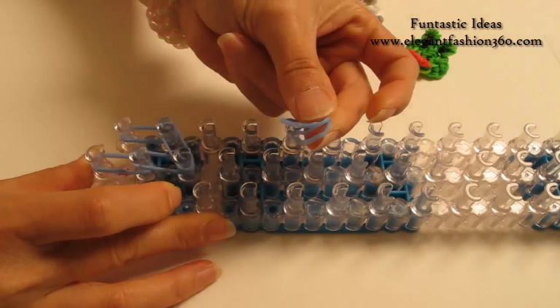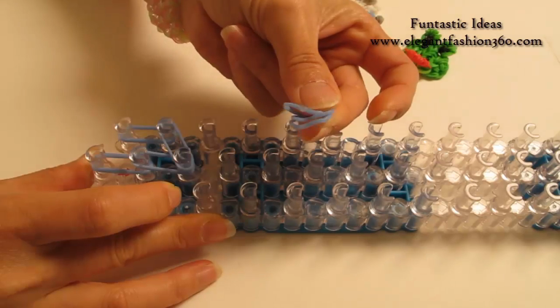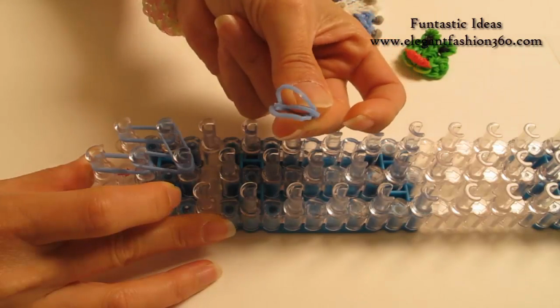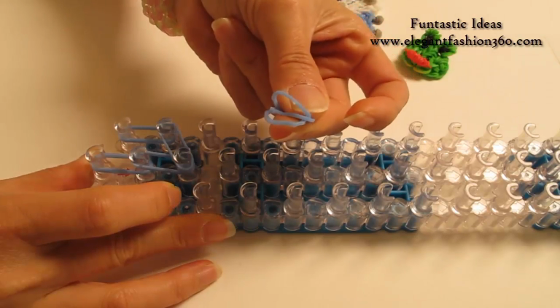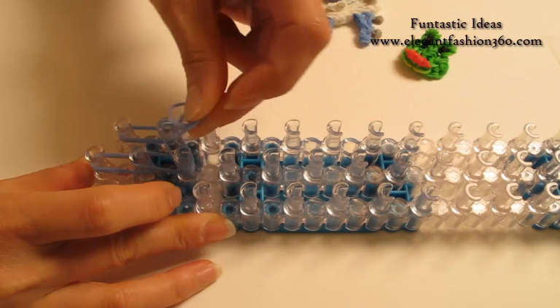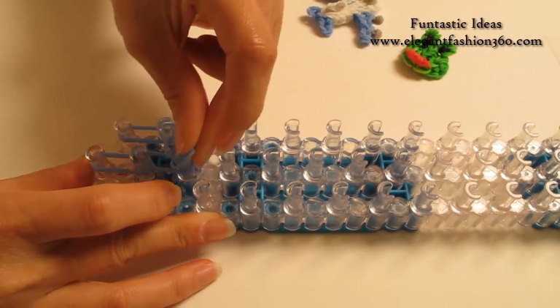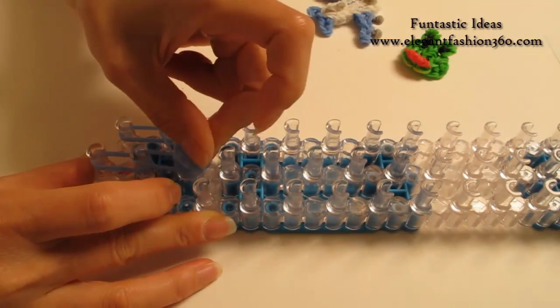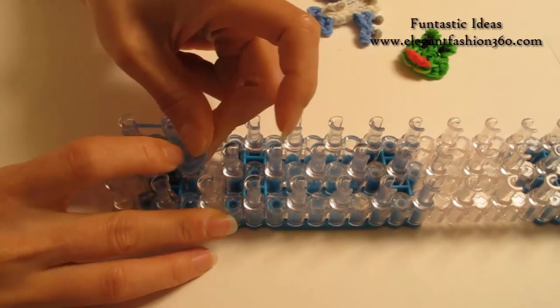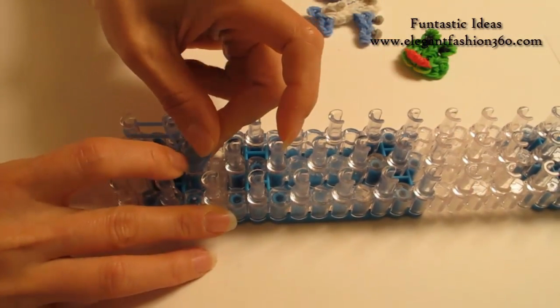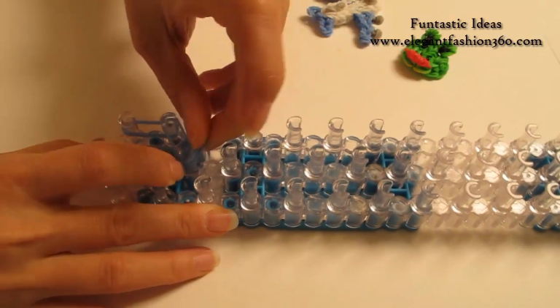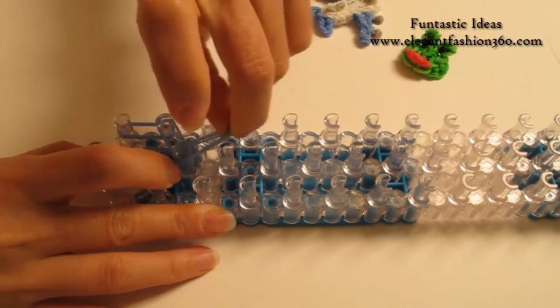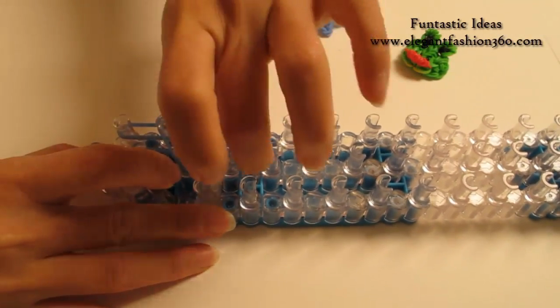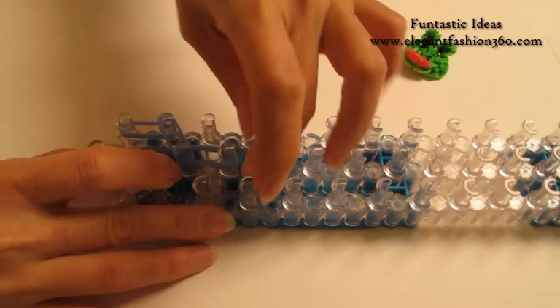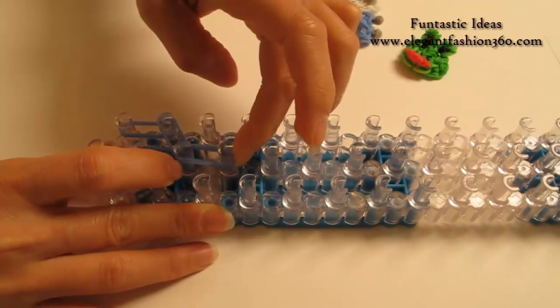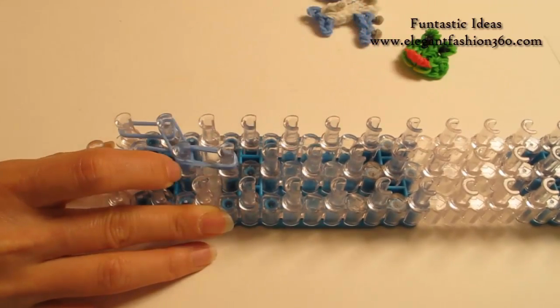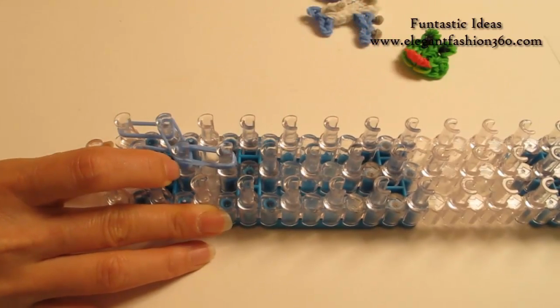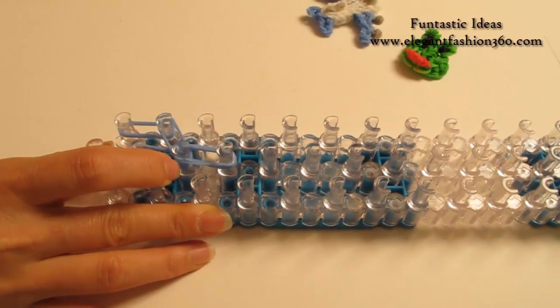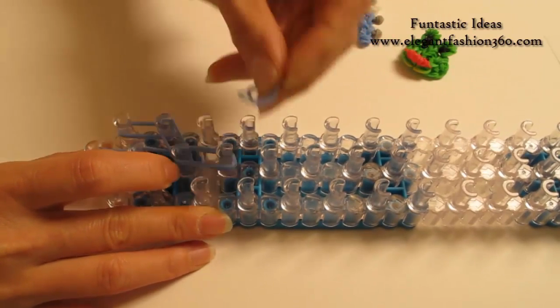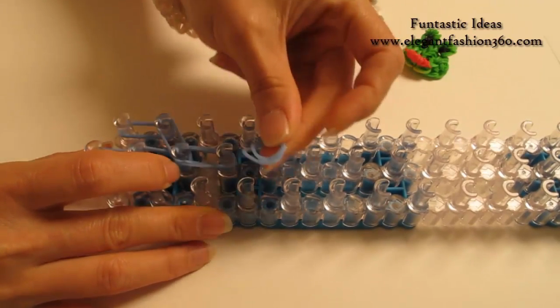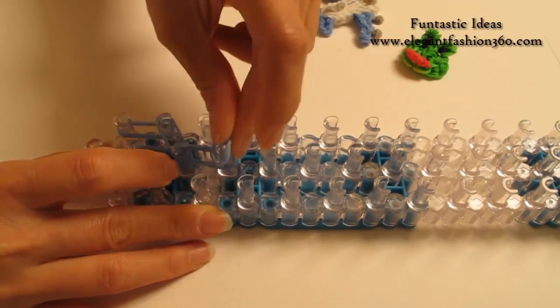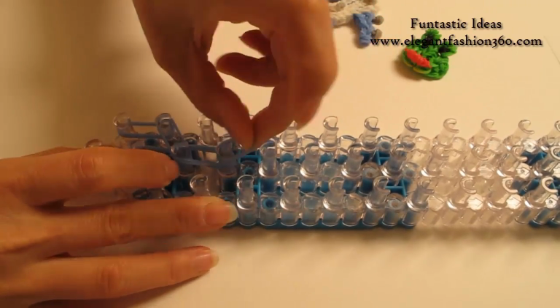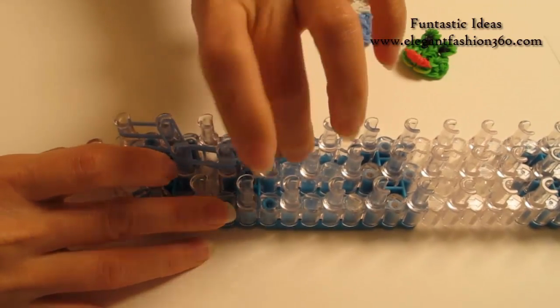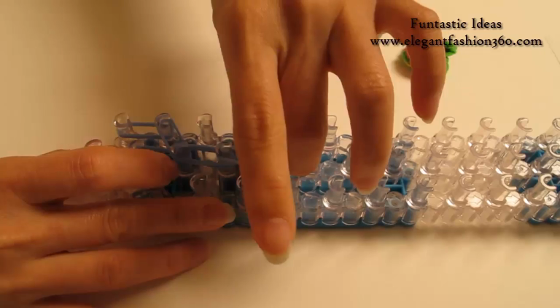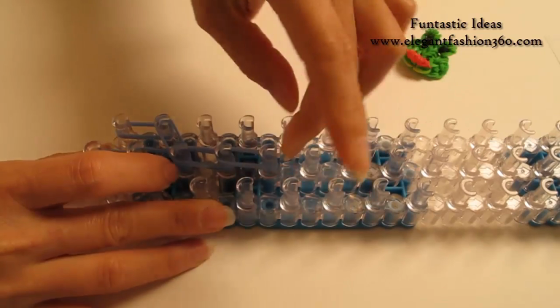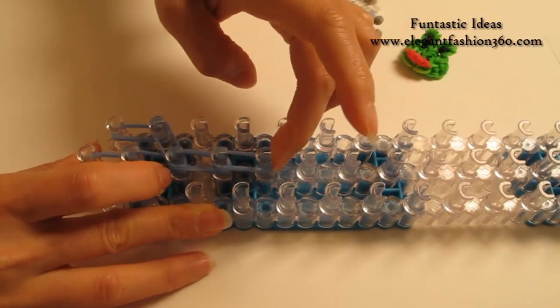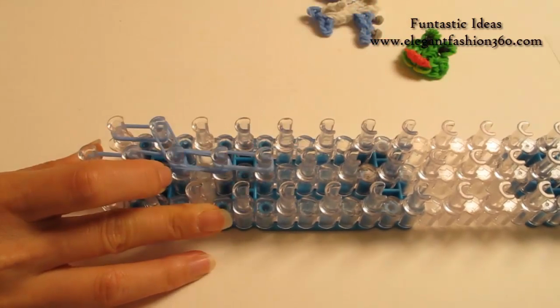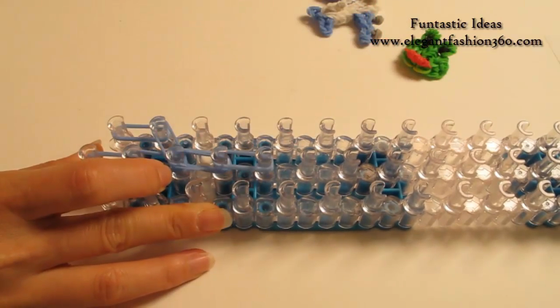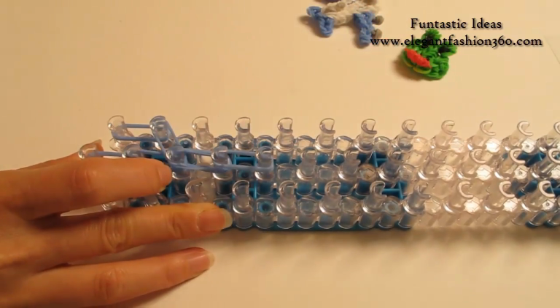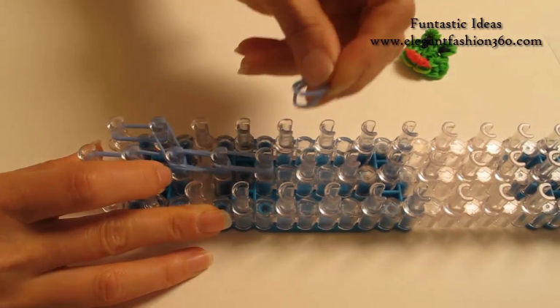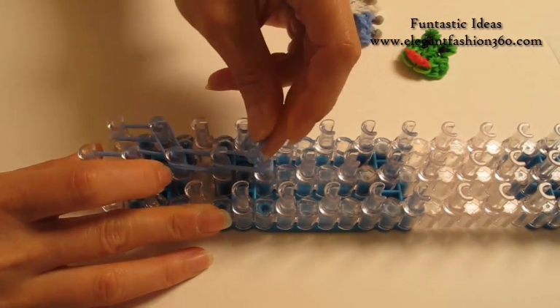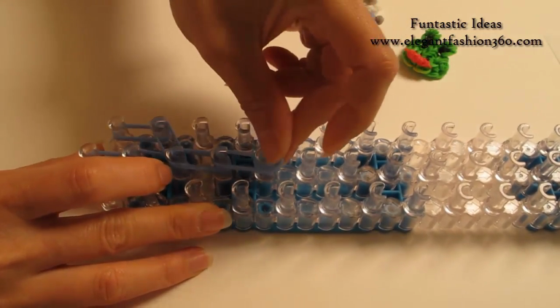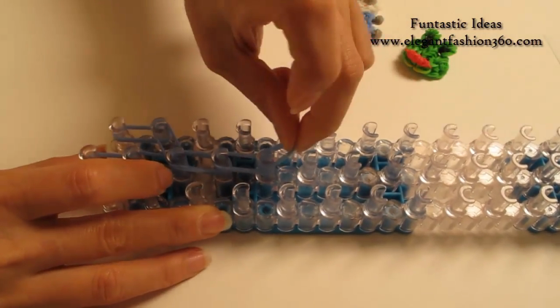Next, I'm going to use 3 bands from 3rd to 4th on the center, then 2 bands, continue on here on the center, and do it one more time.